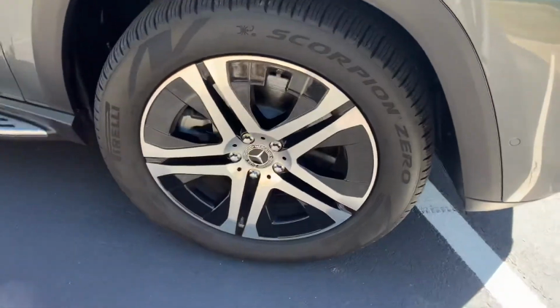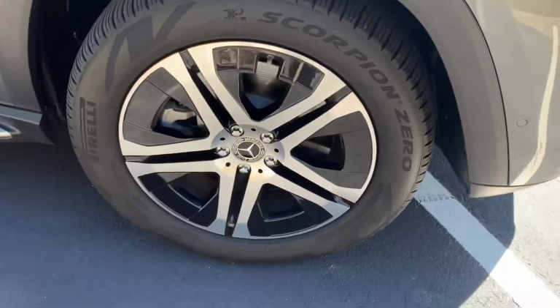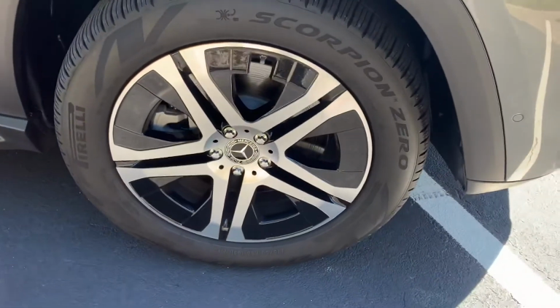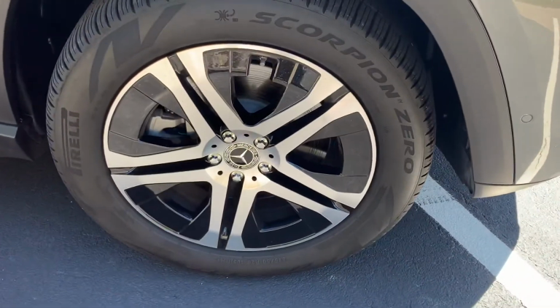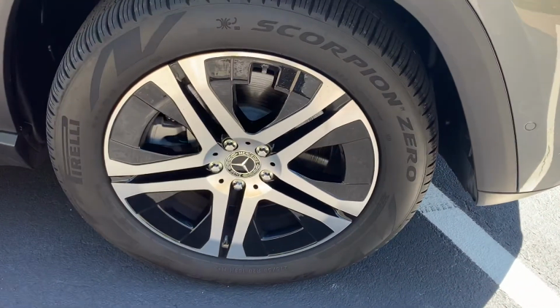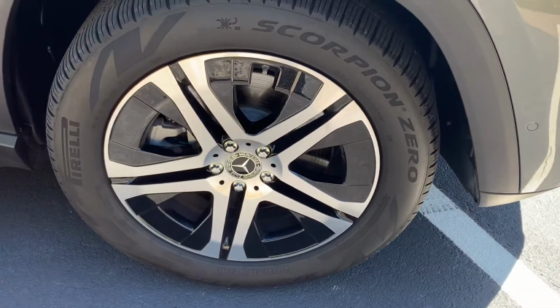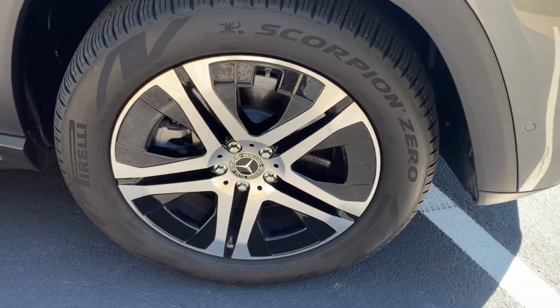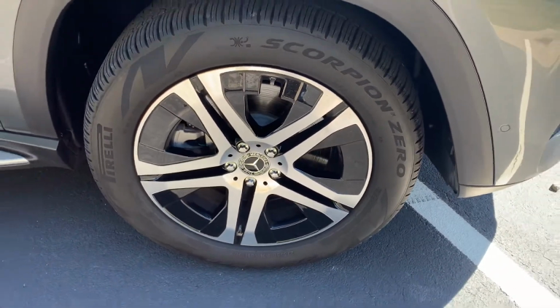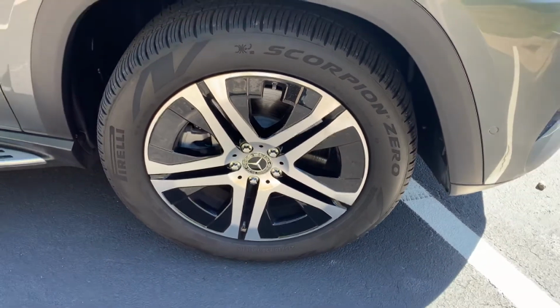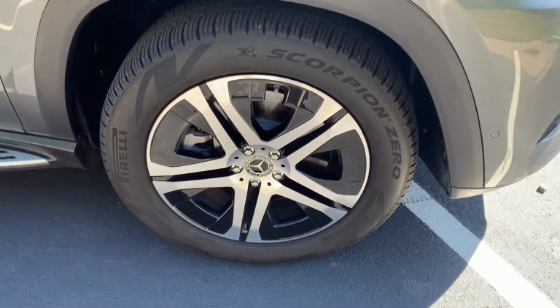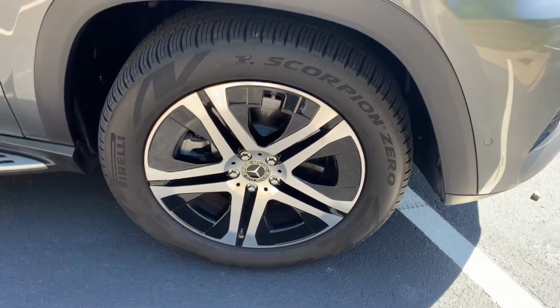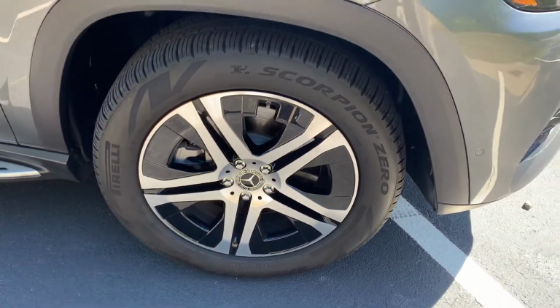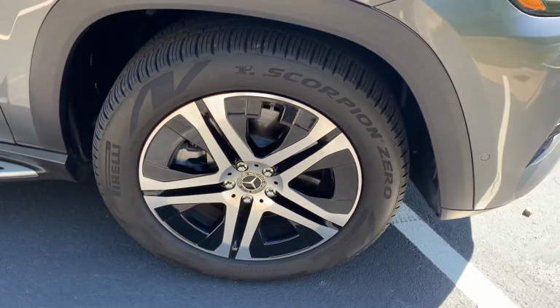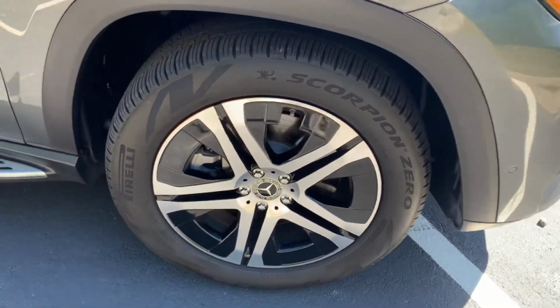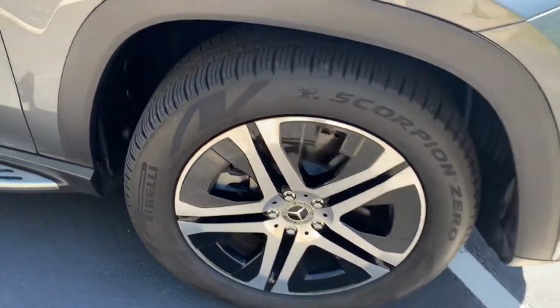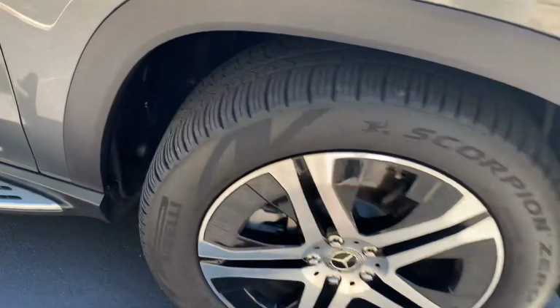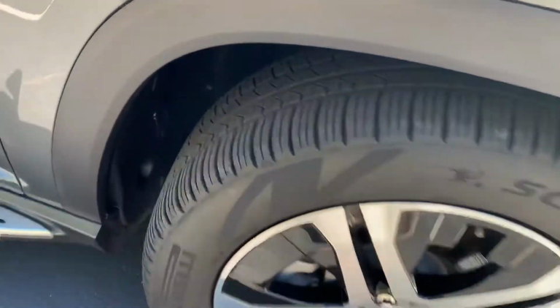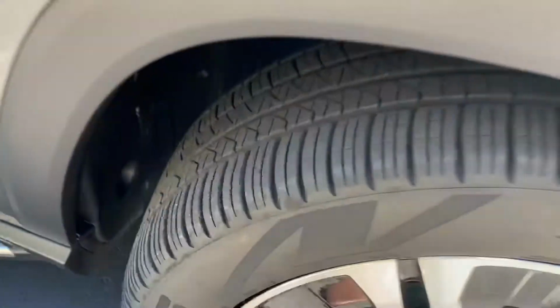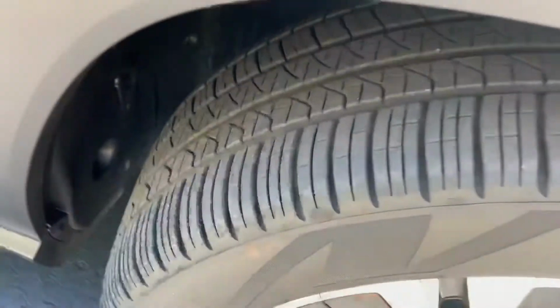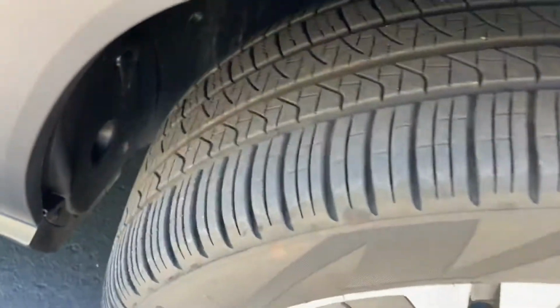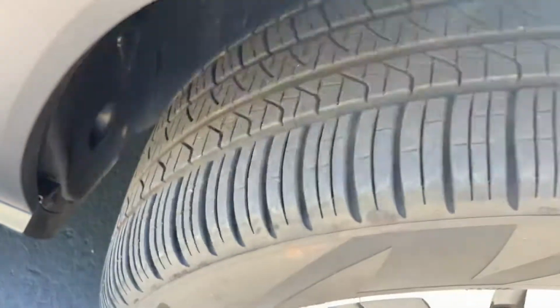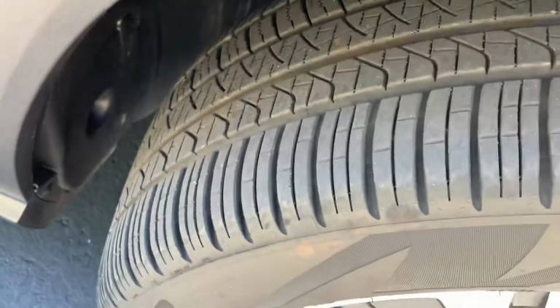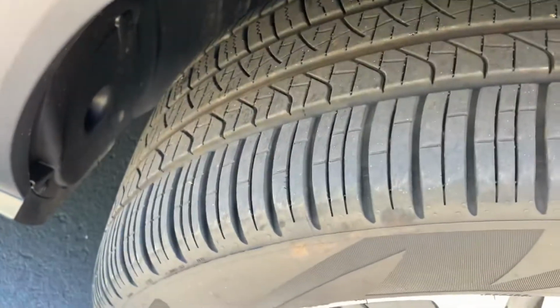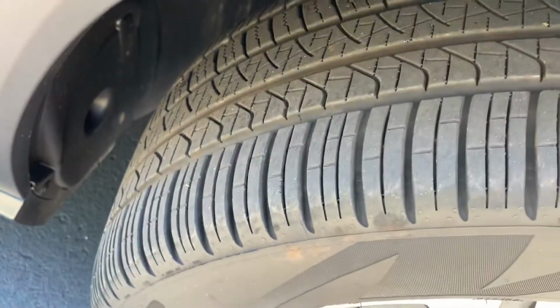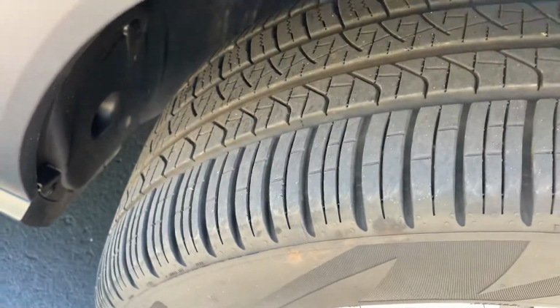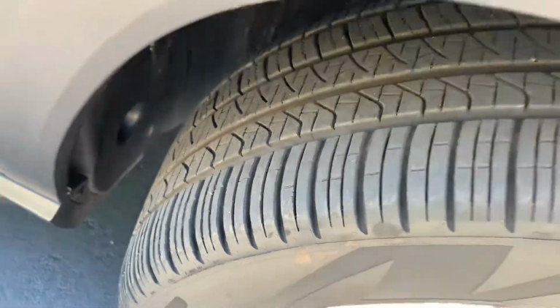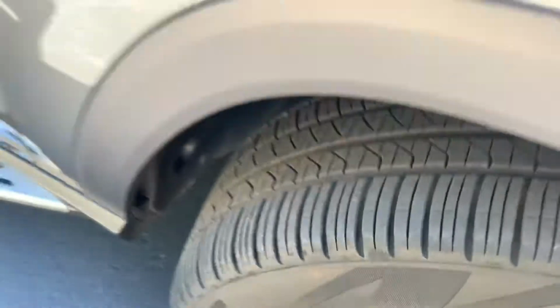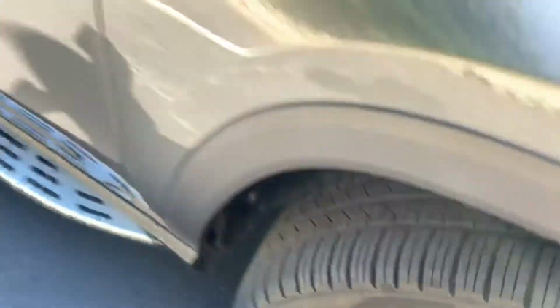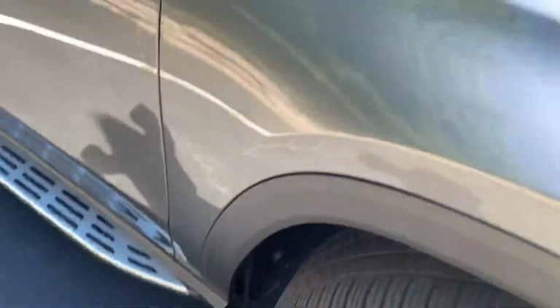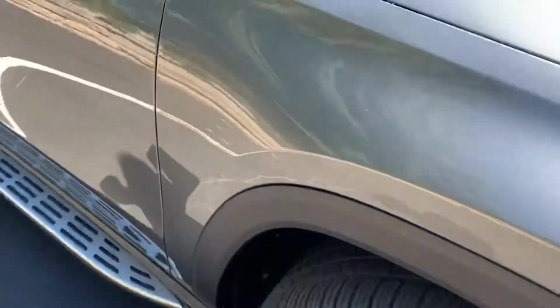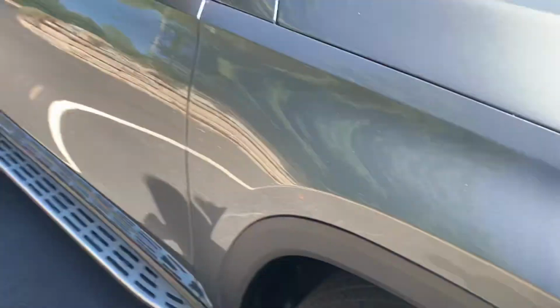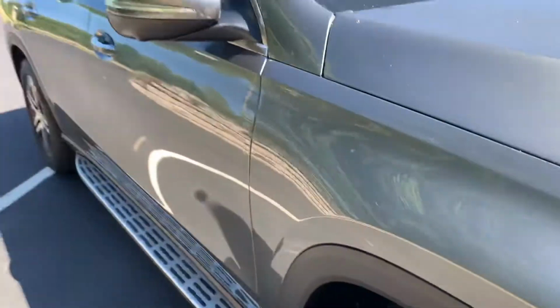Front passenger rim — flawless. Tires are all matching and they all look great tread-depth wise.